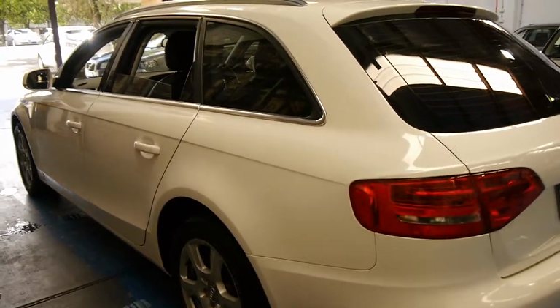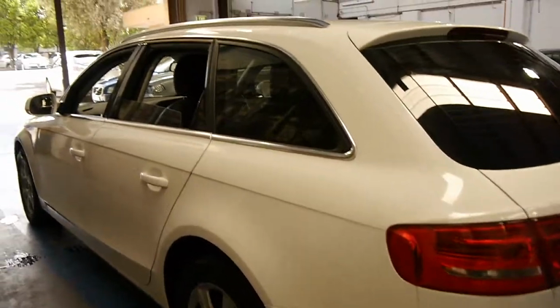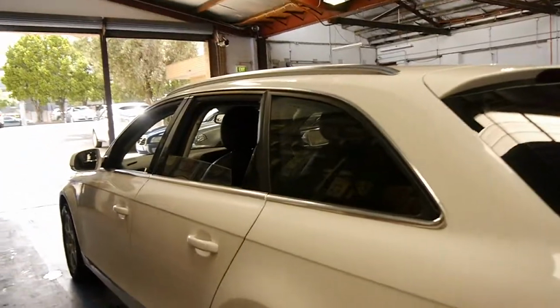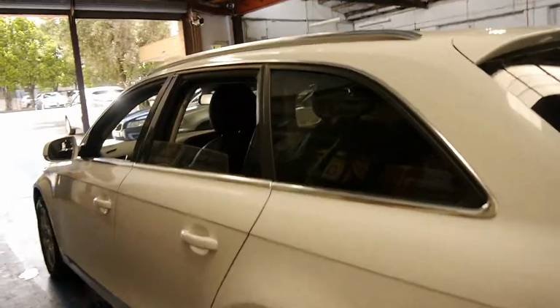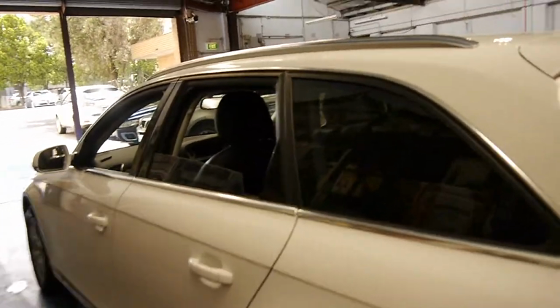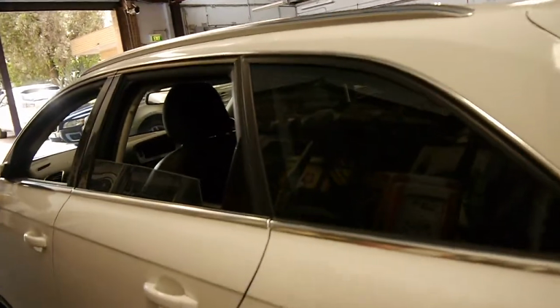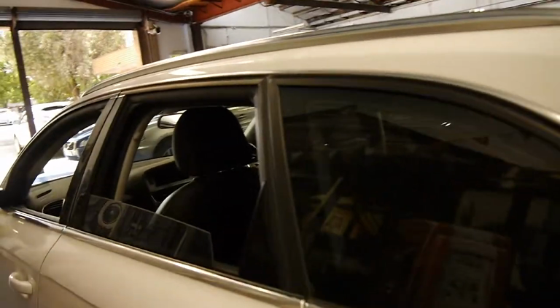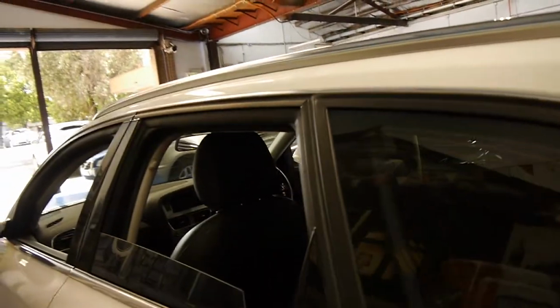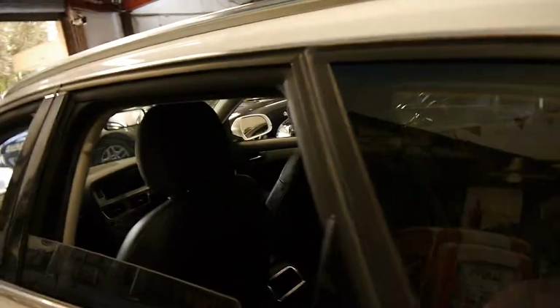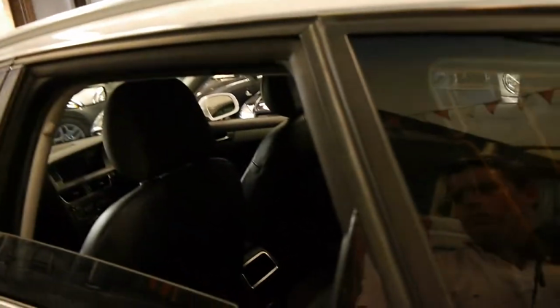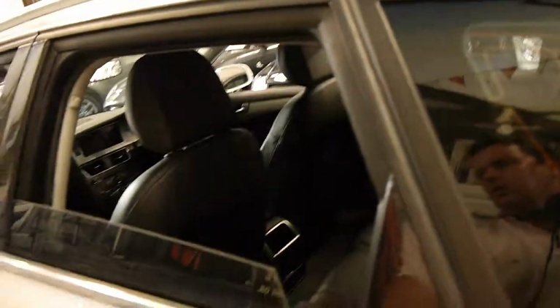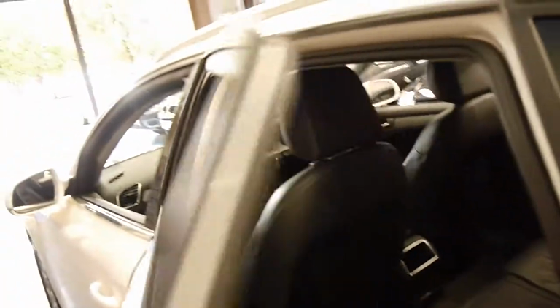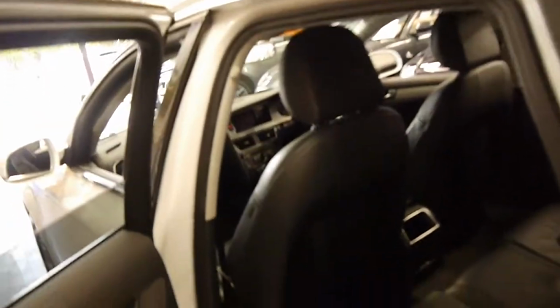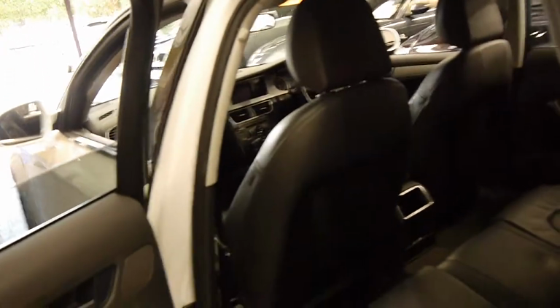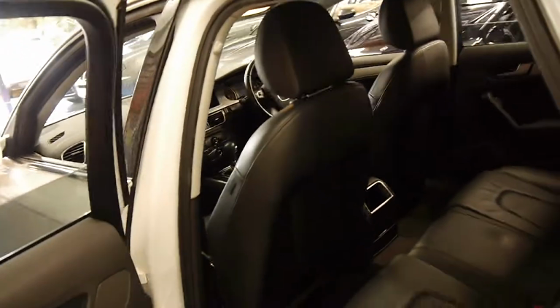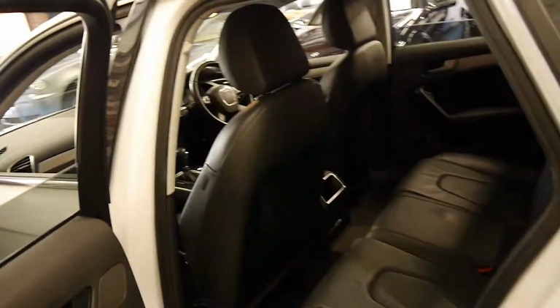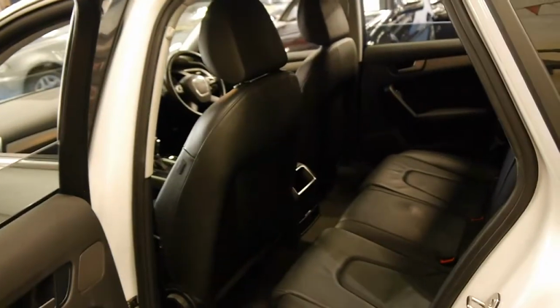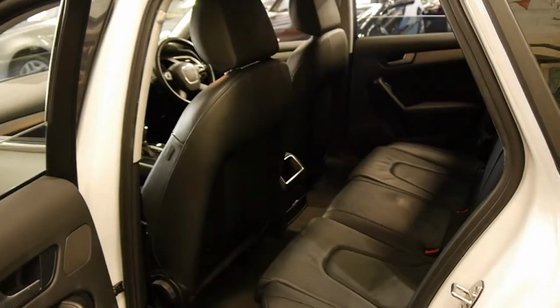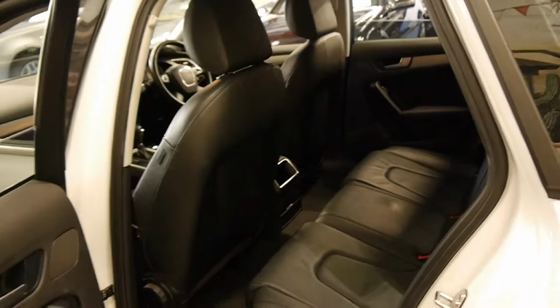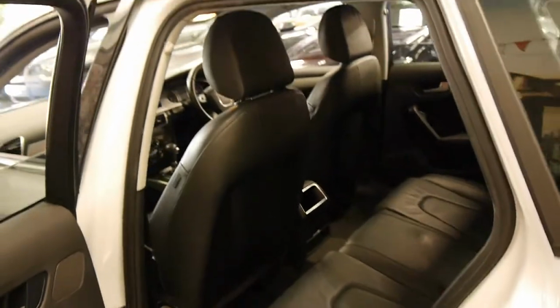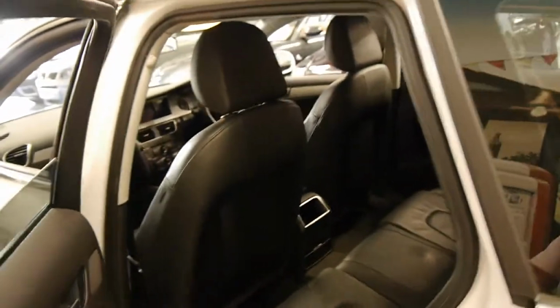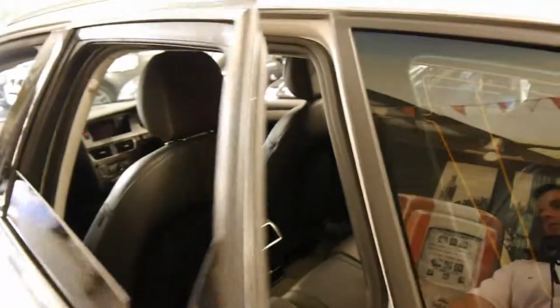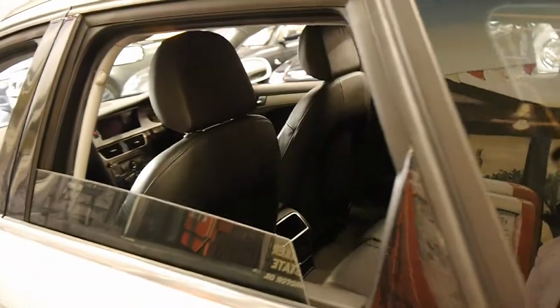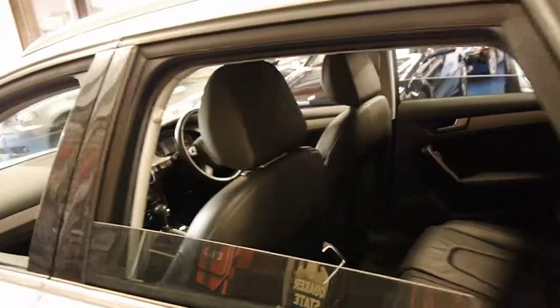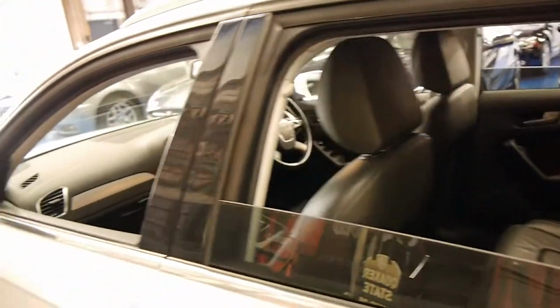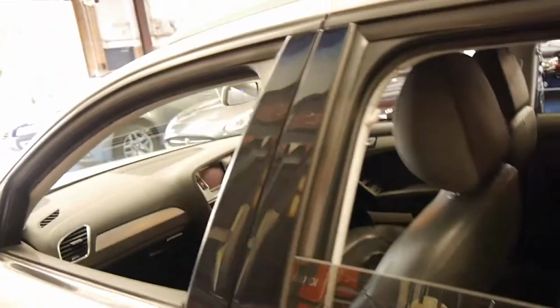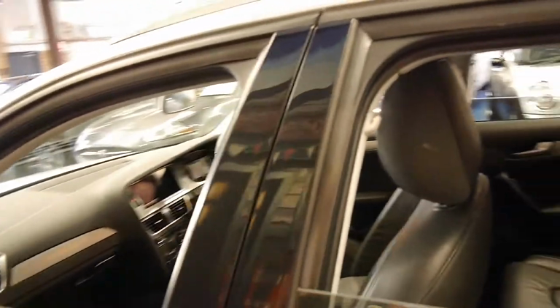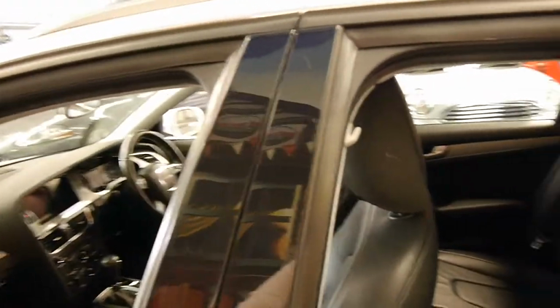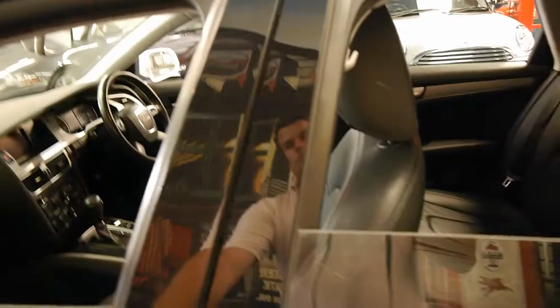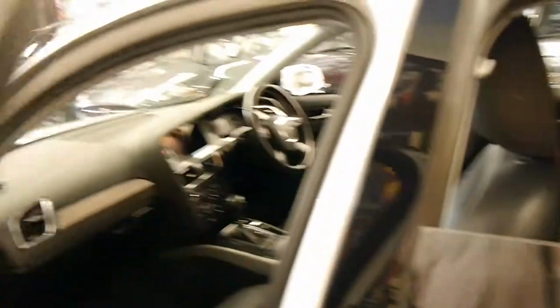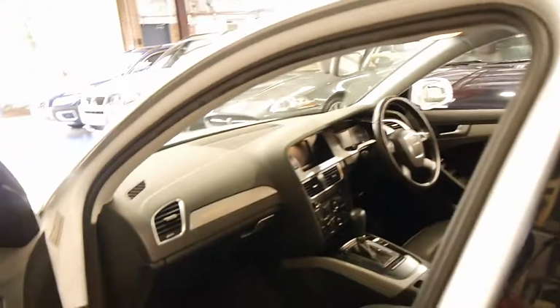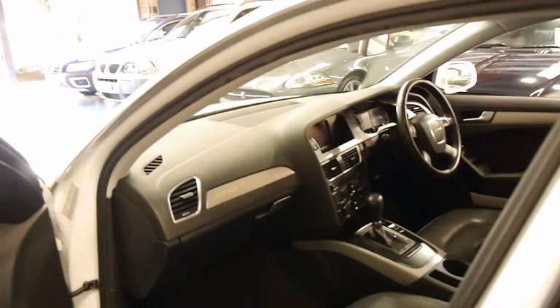It's got parking sensors. These really are very nice cars. We're still selling 2005 model, previous shape Audis in good condition for nearly $20,000. This has Bluetooth as well, and an electric handbrake.